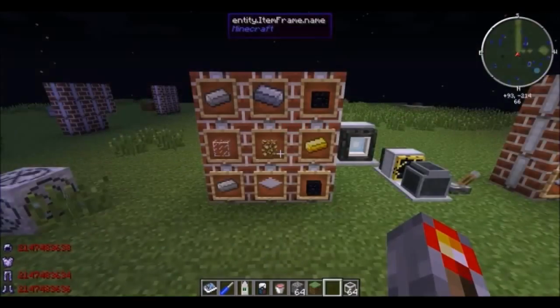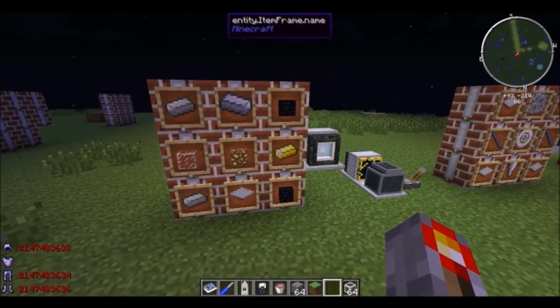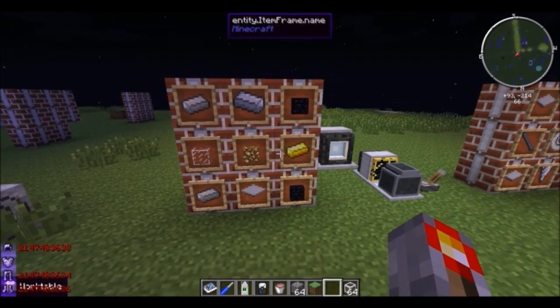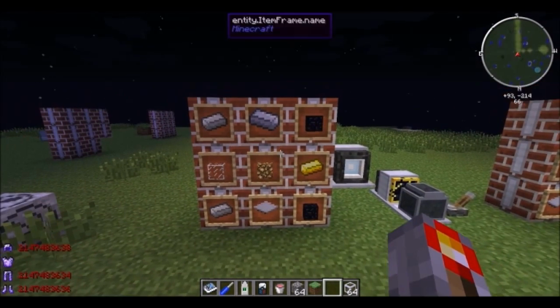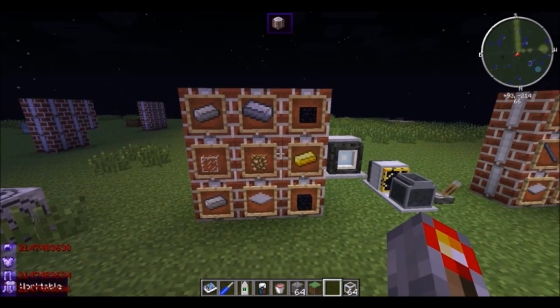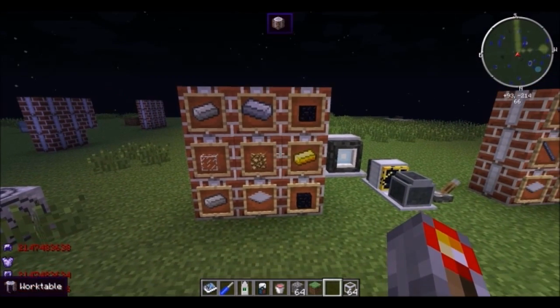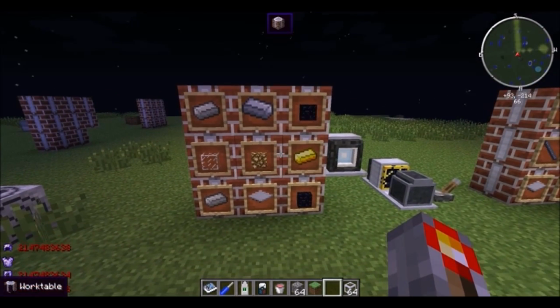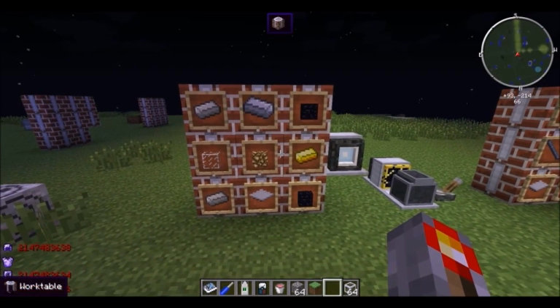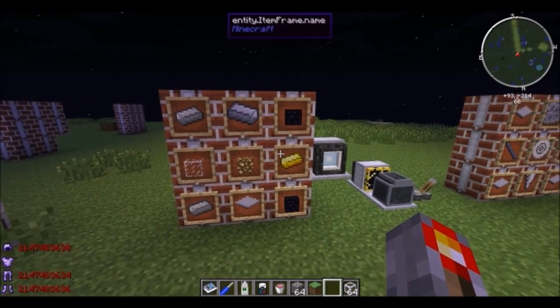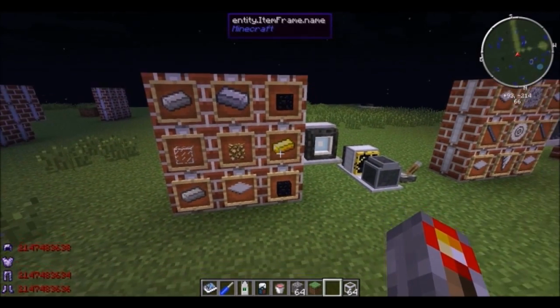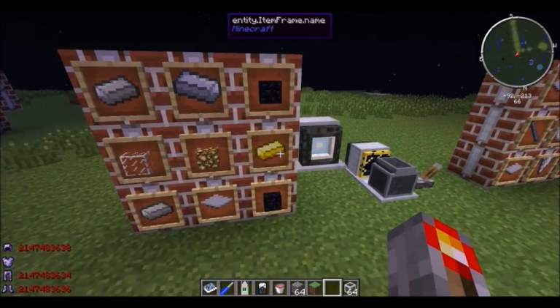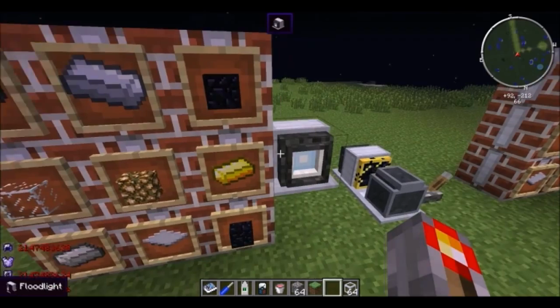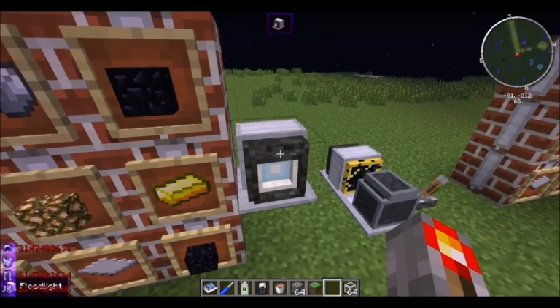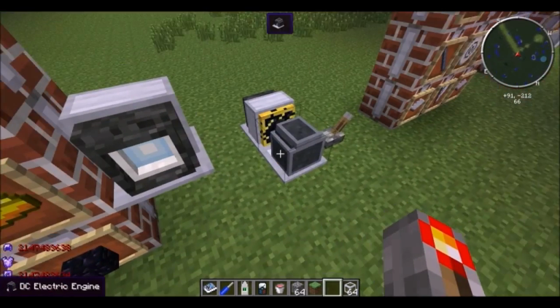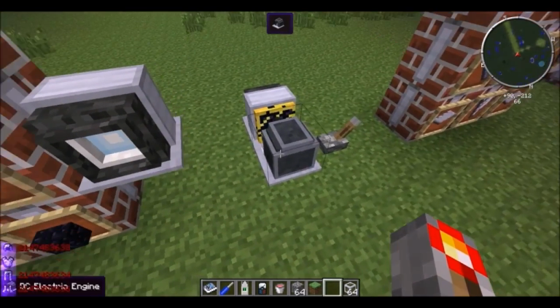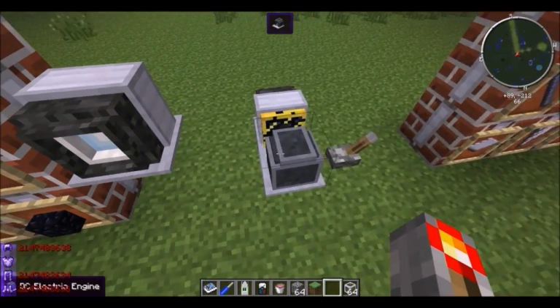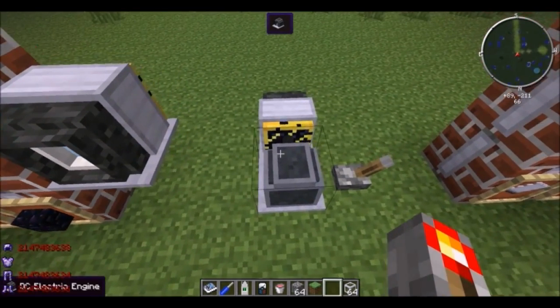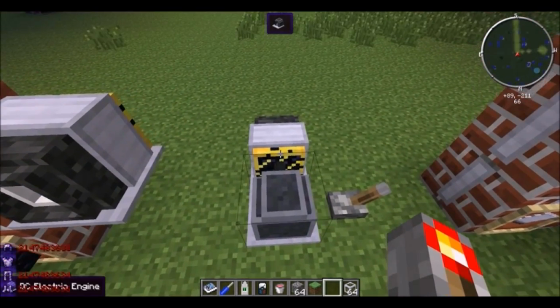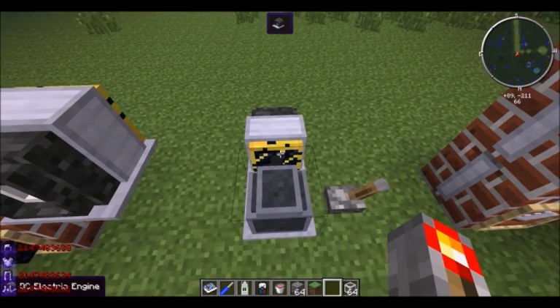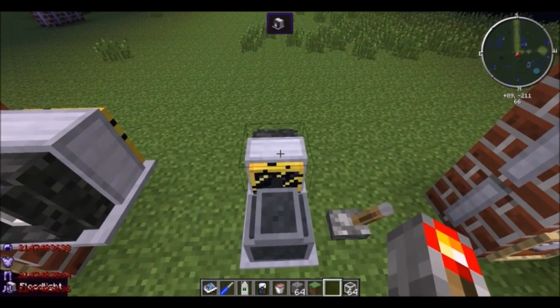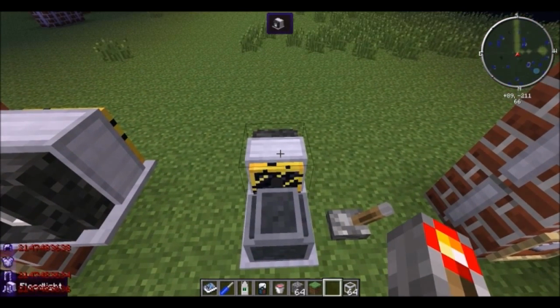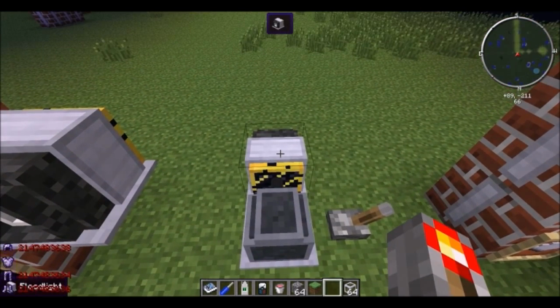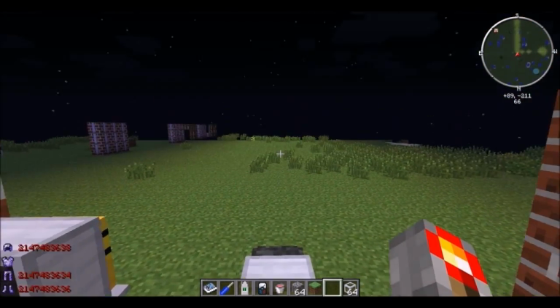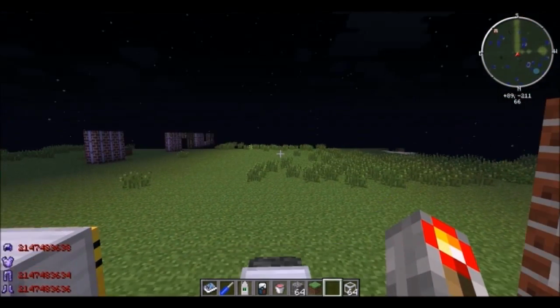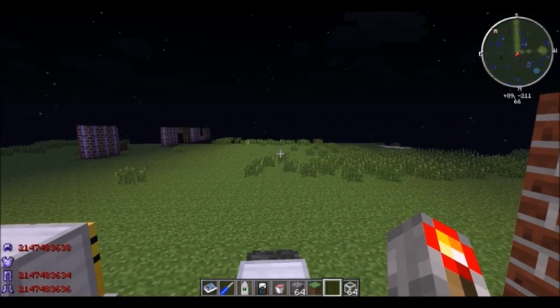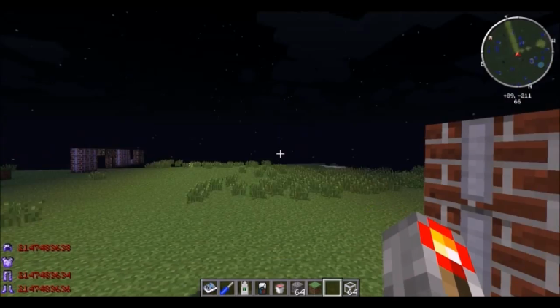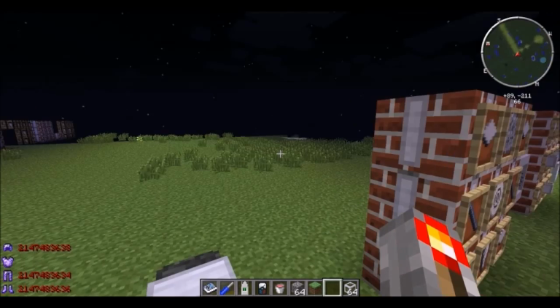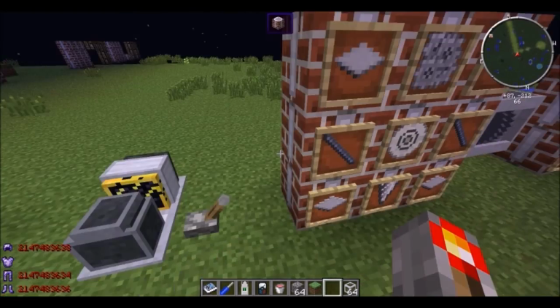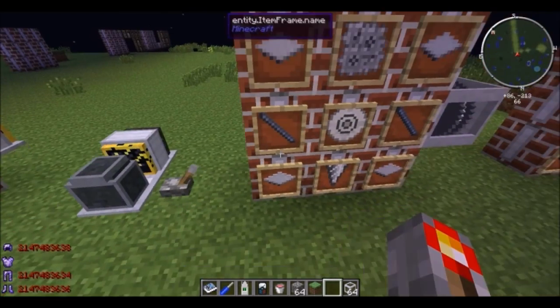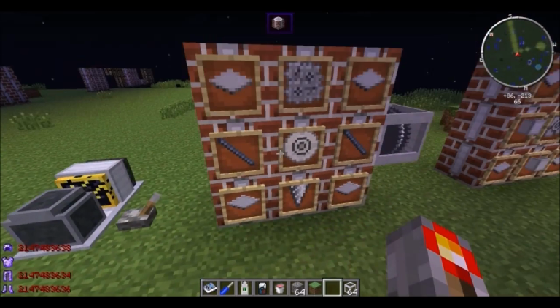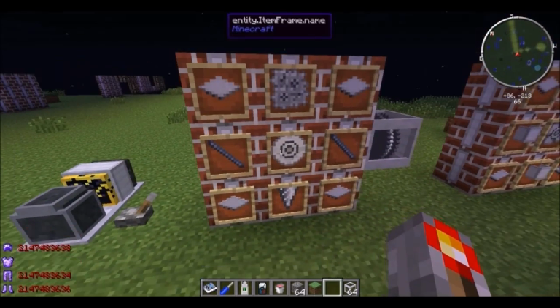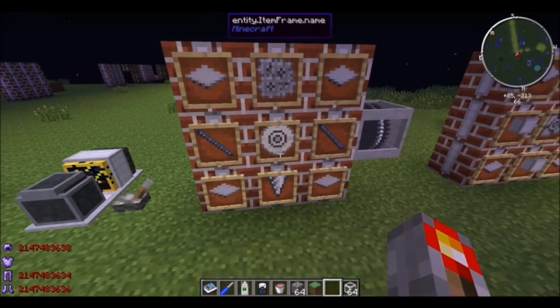So if it's nighttime and it's kind of dark, you can get yourself some steel, glowstone, obsidian, and some iron, and you can make yourself a floodlight. It takes the AC electrical engine, and you can get a really, really long beam of light, especially for those dark nighttimes.